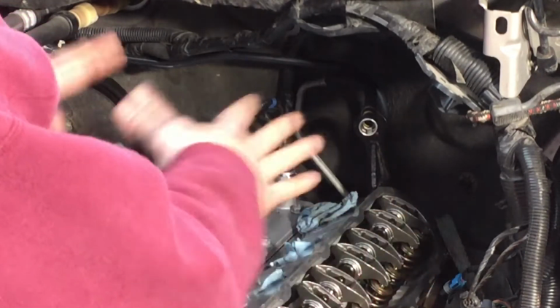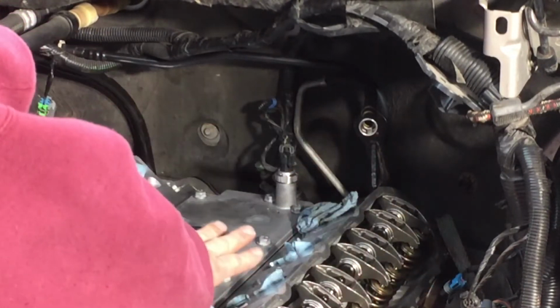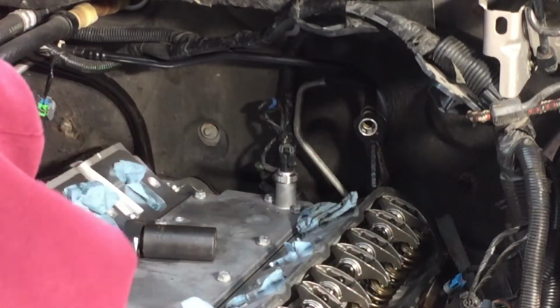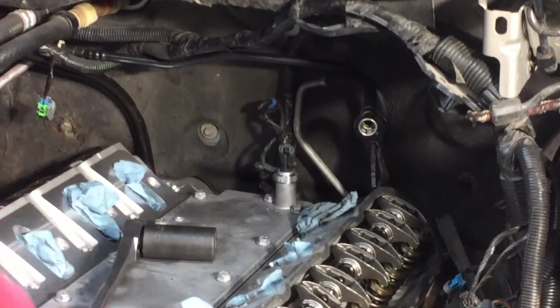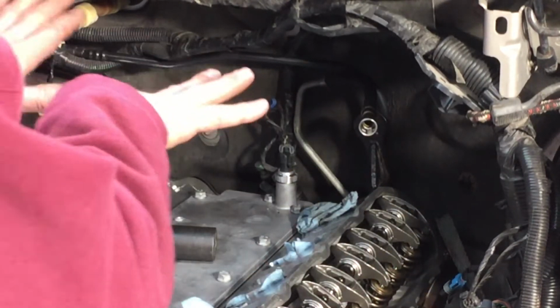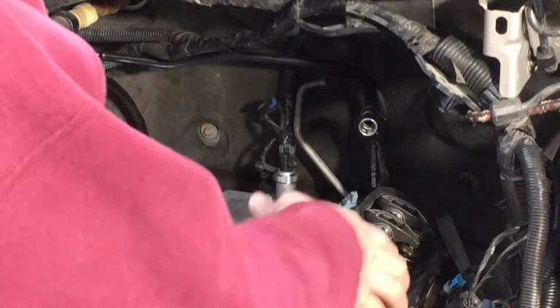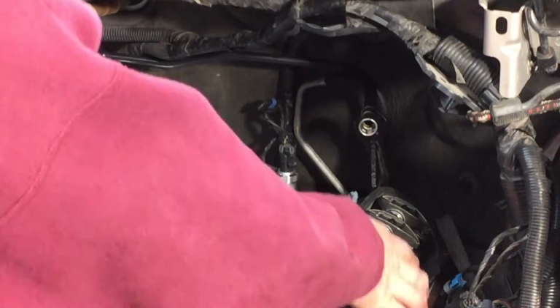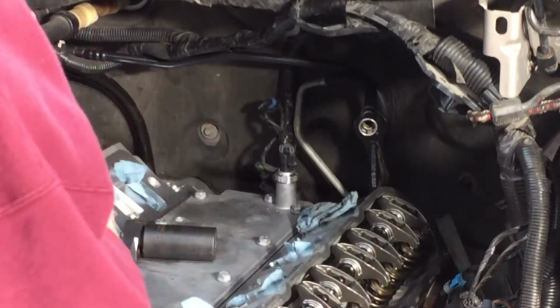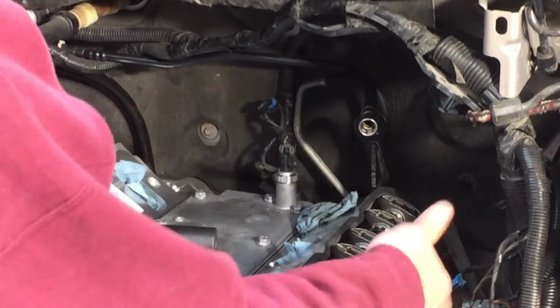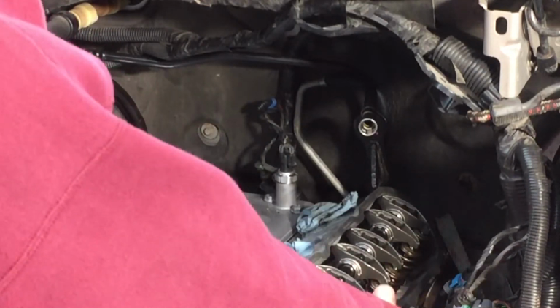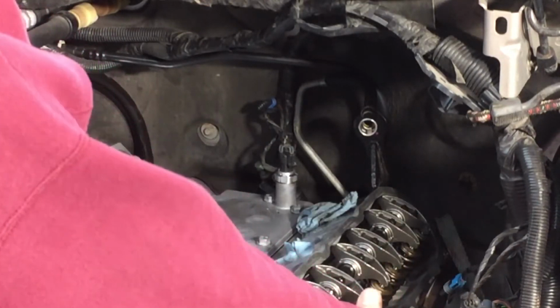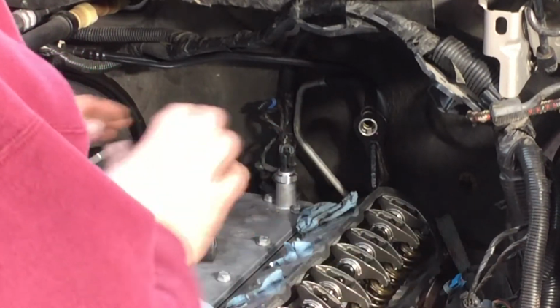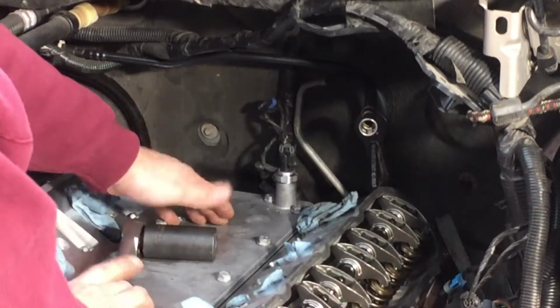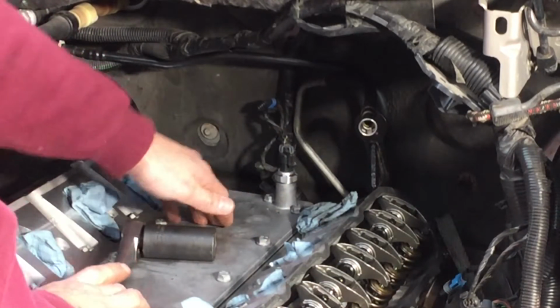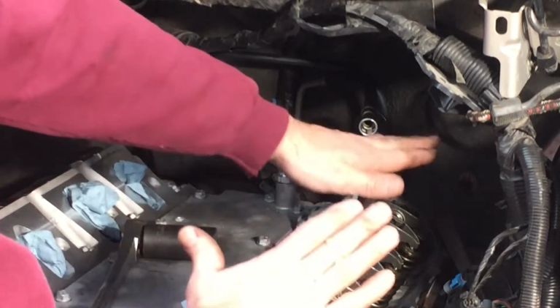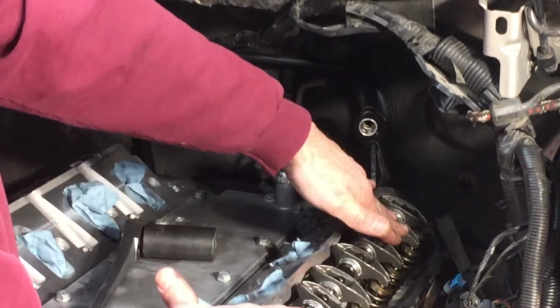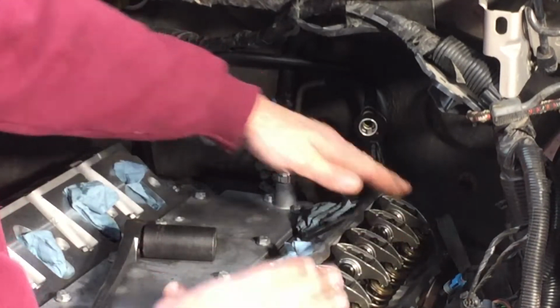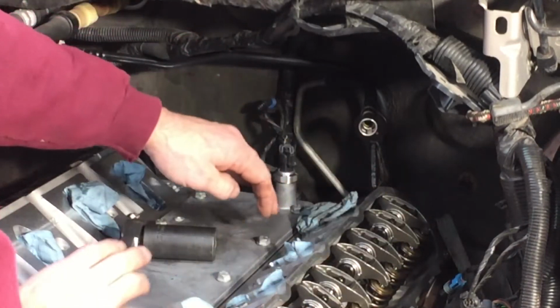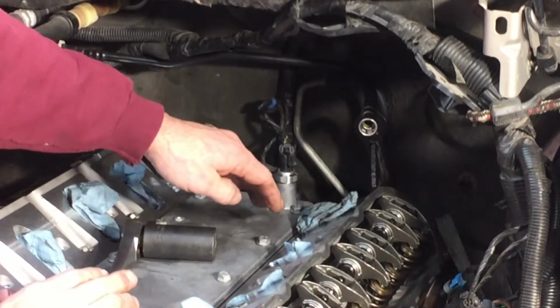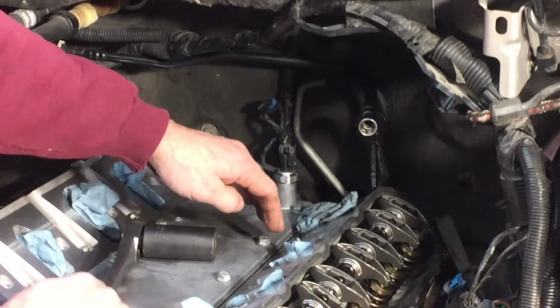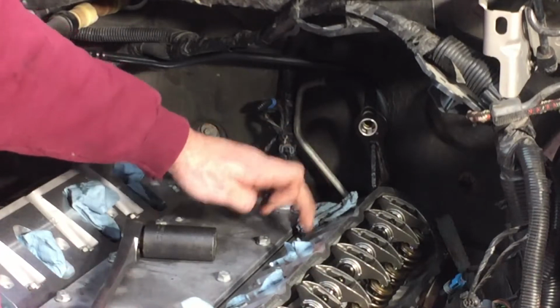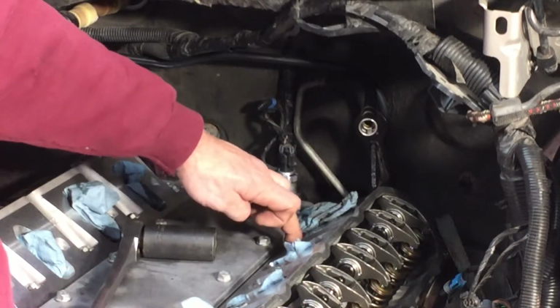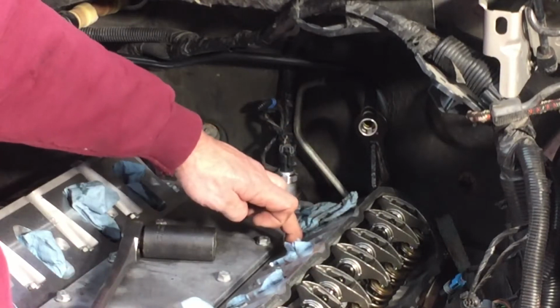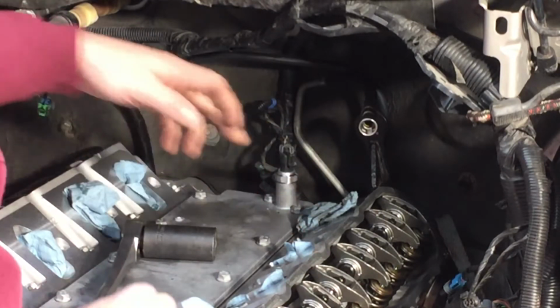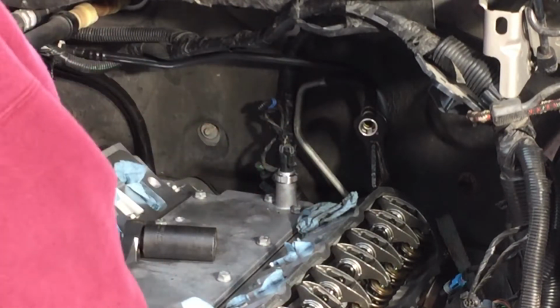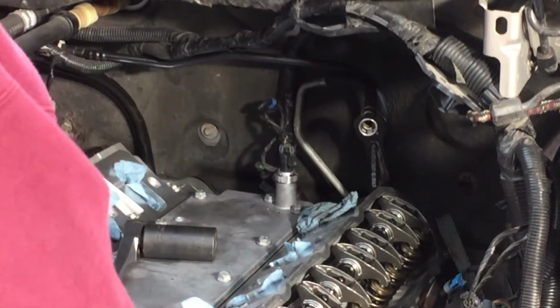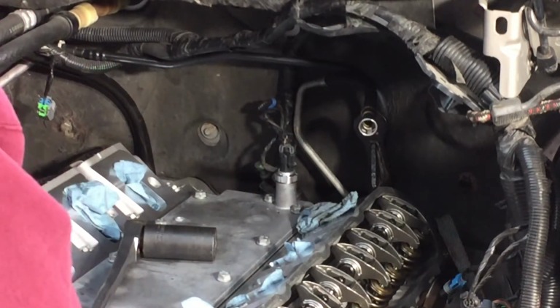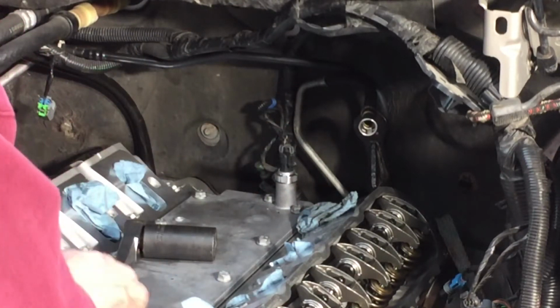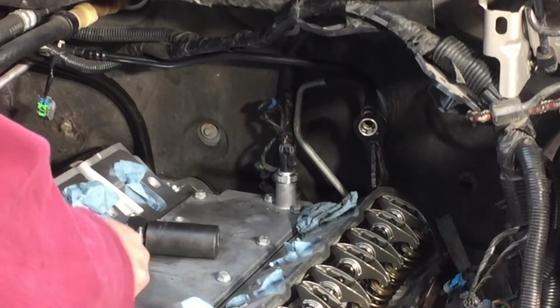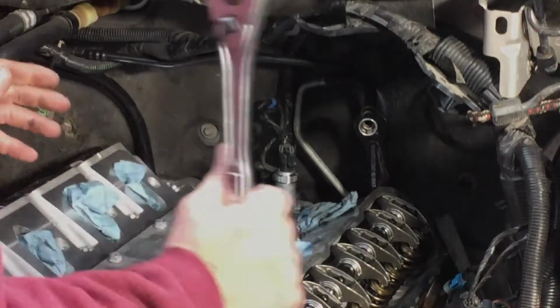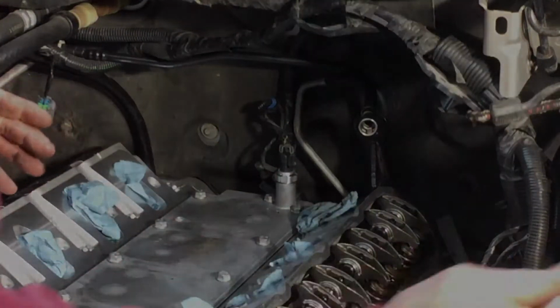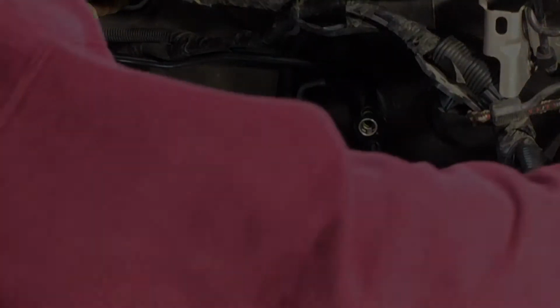Then intake. Now we'll put the valve covers on because these are tight — all torqued. Heads are all torqued down. We're getting close, let's go see.